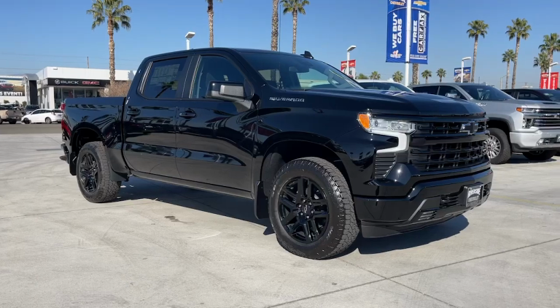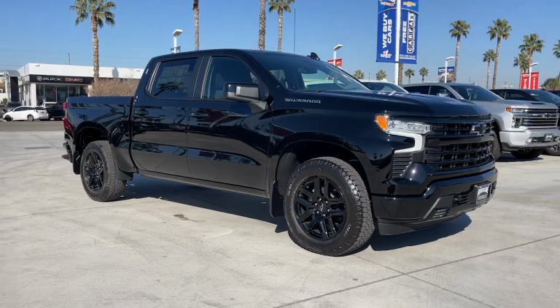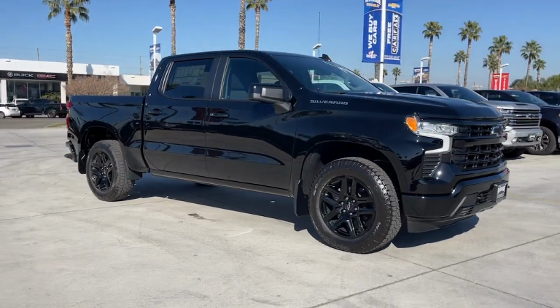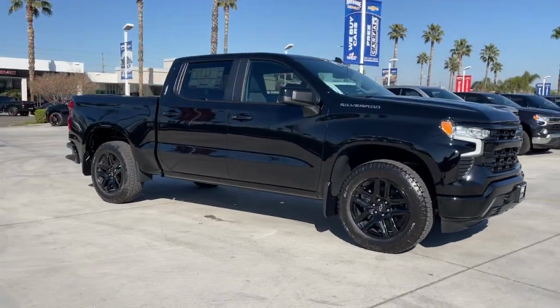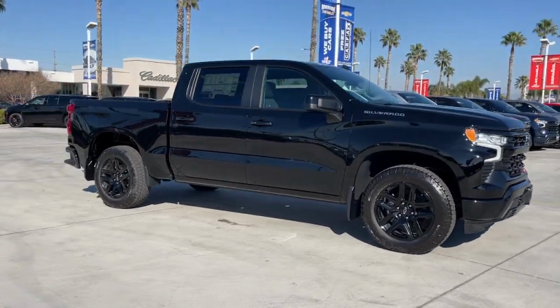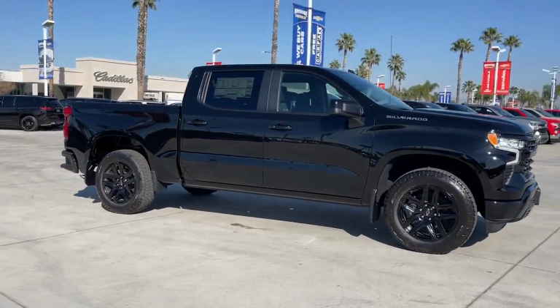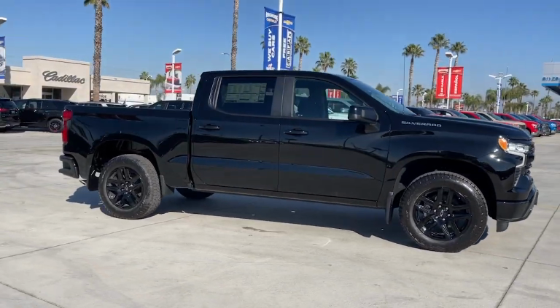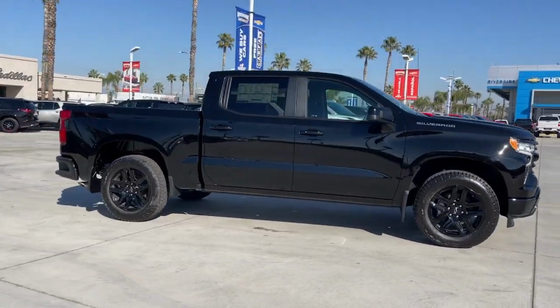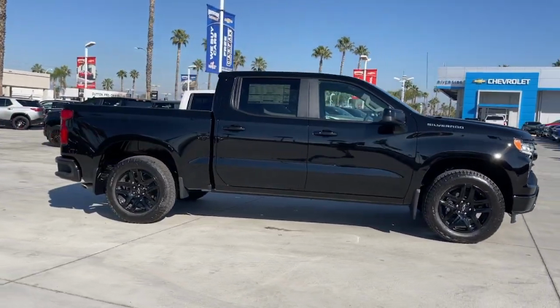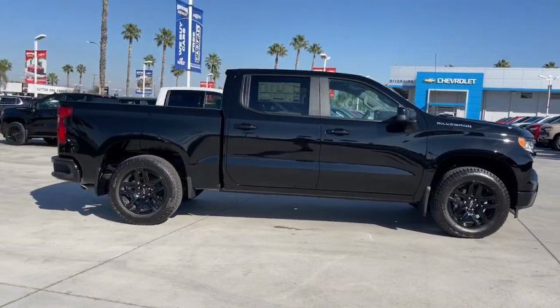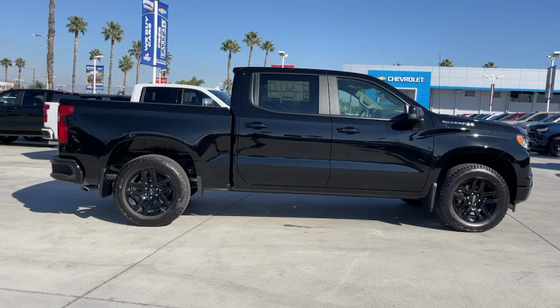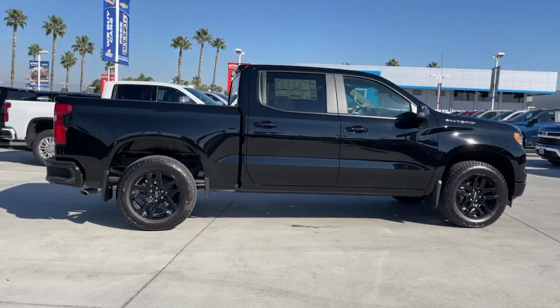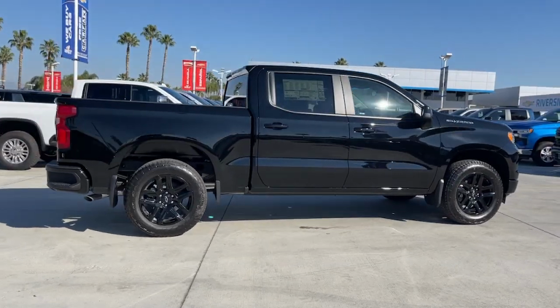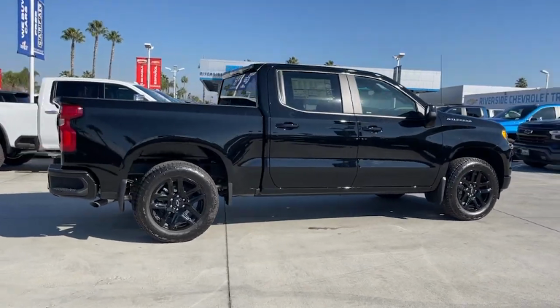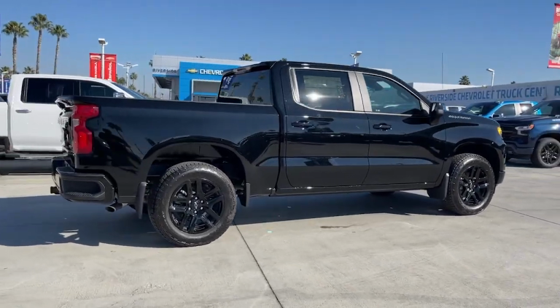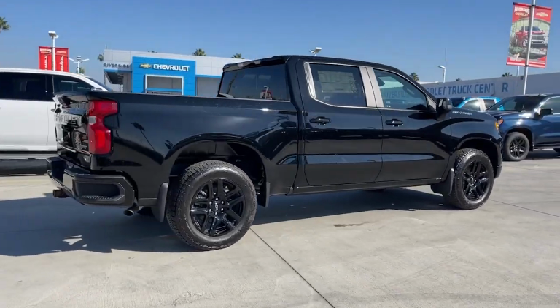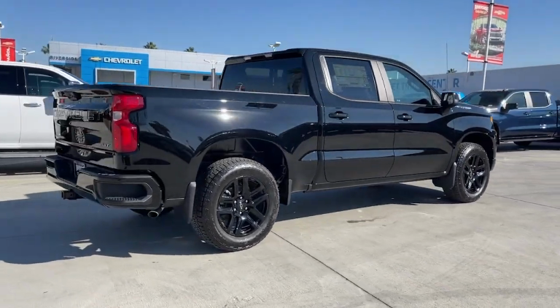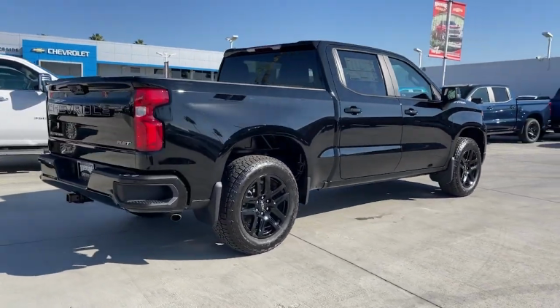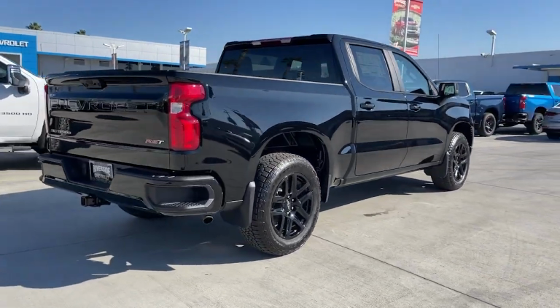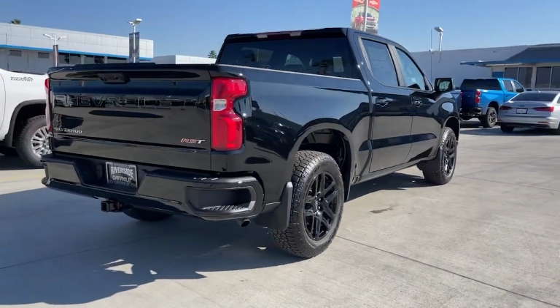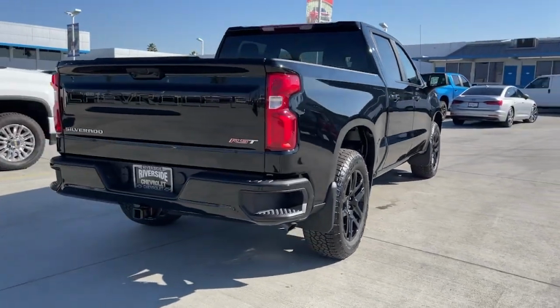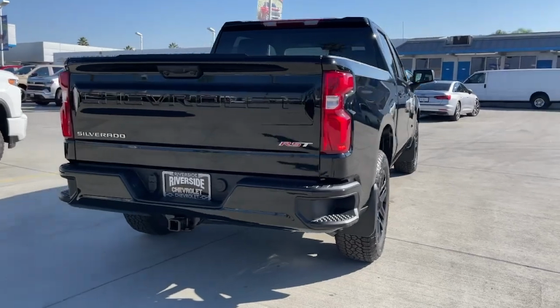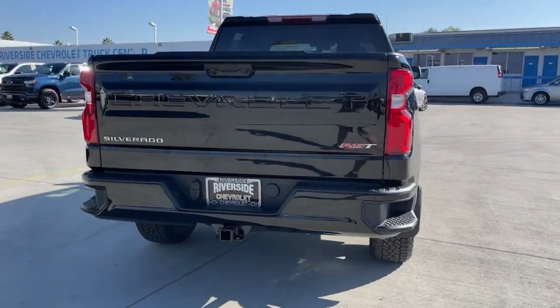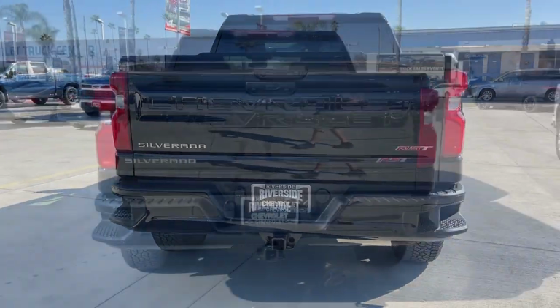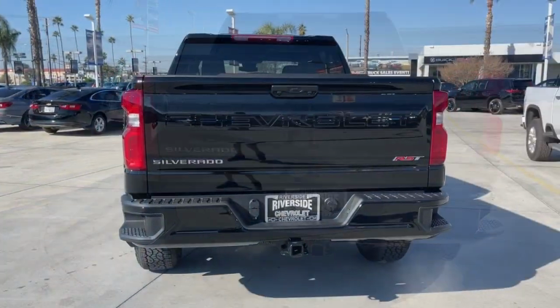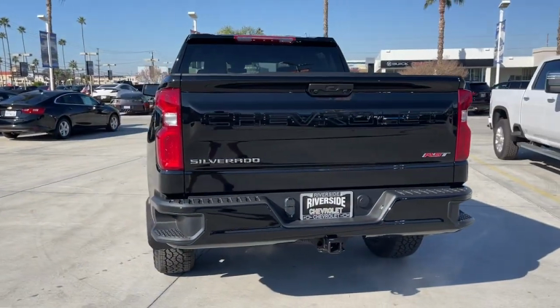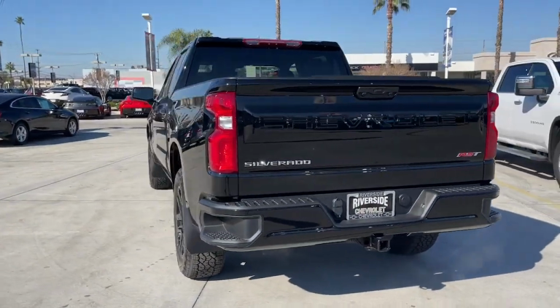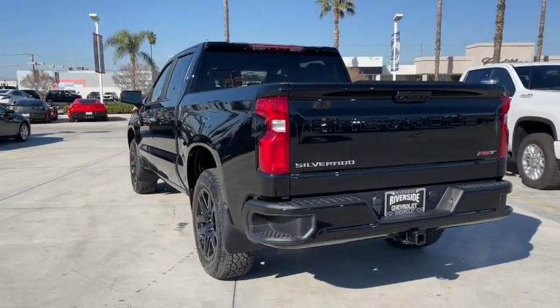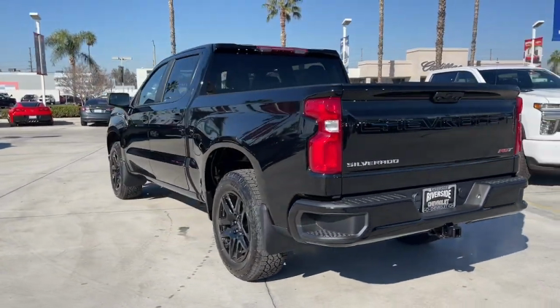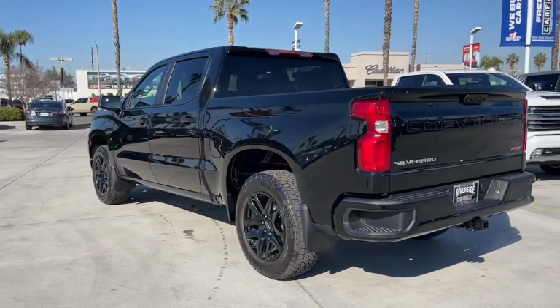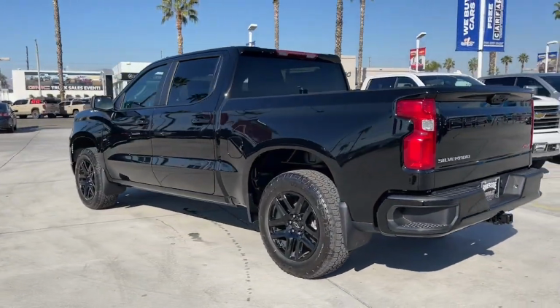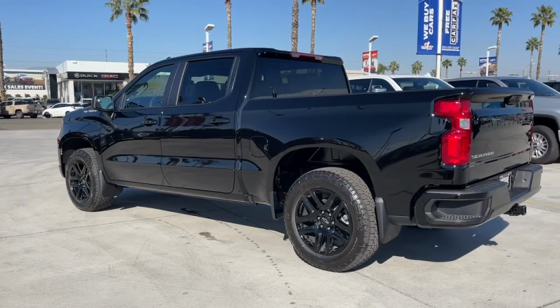Get into the 2023 Chevrolet Silverado 1500. Stay connected on the worksite in the full-size Silverado 1500 pickup. Its smooth, agile ride keeps you comfortable while its rugged strength gets the job done.